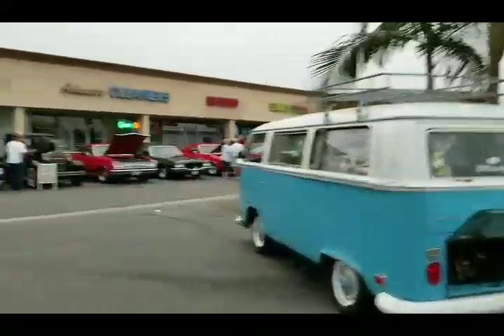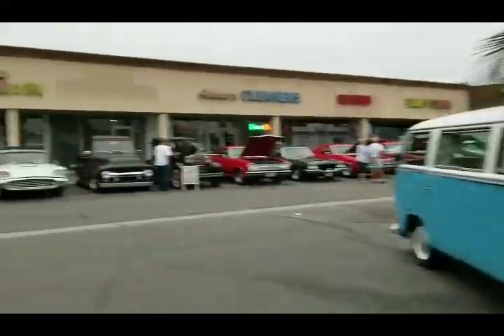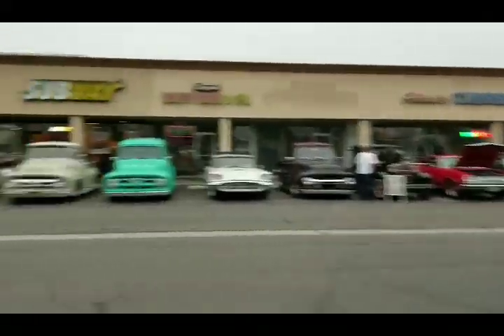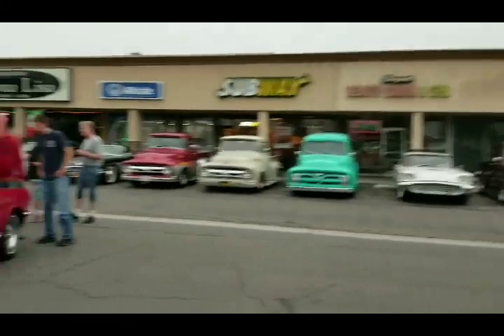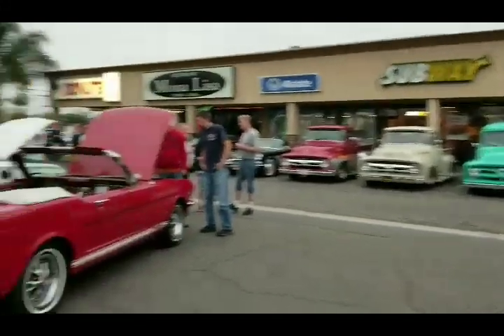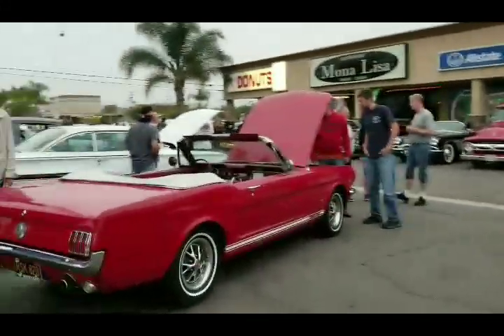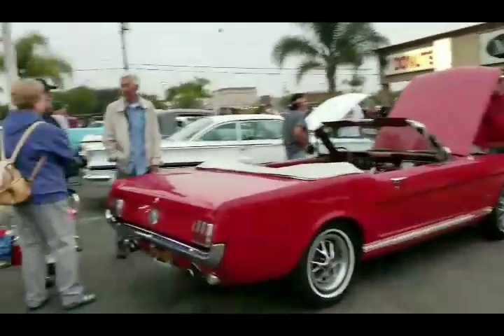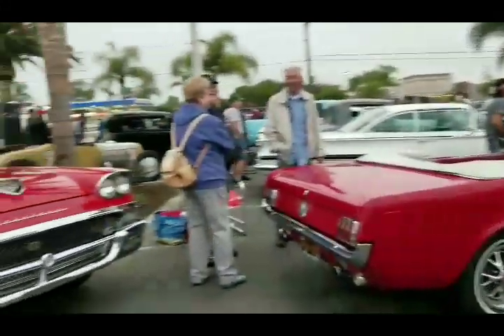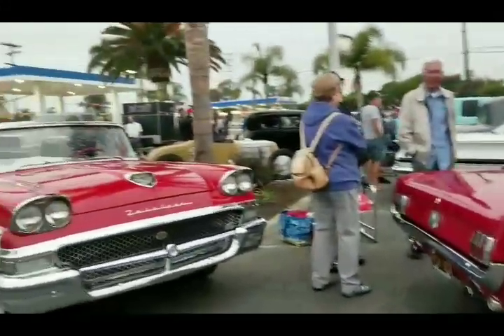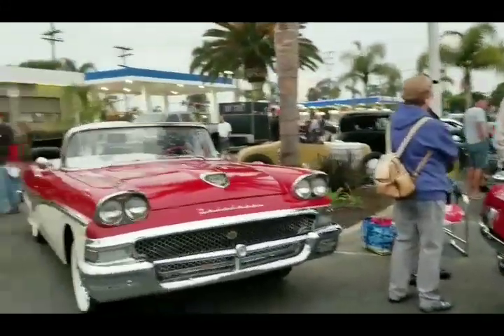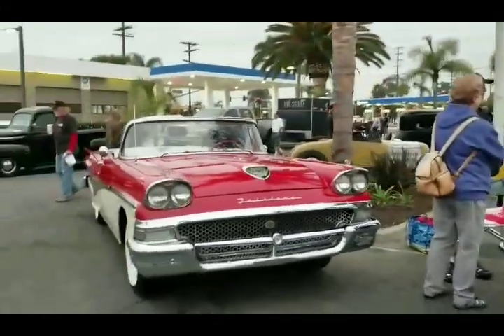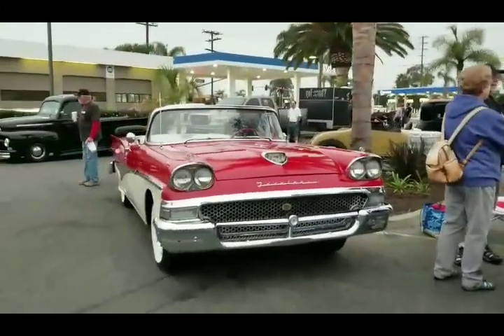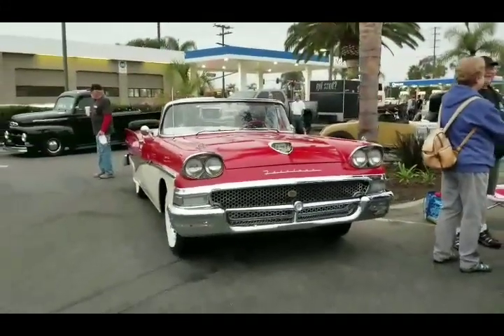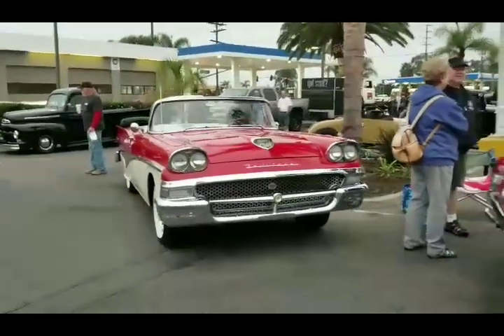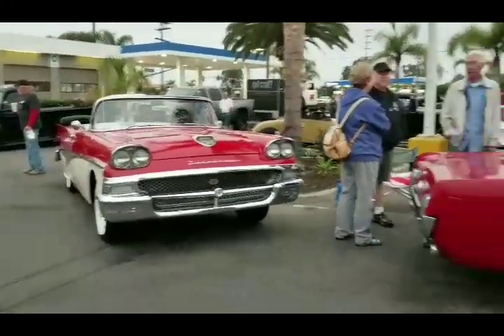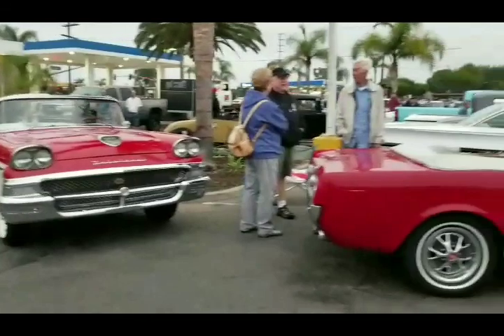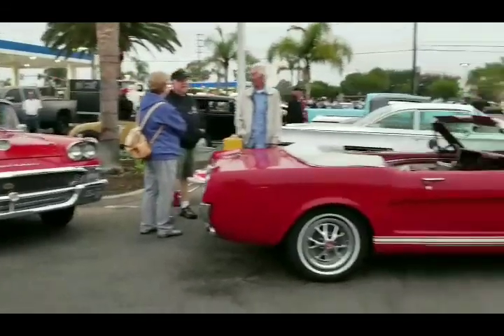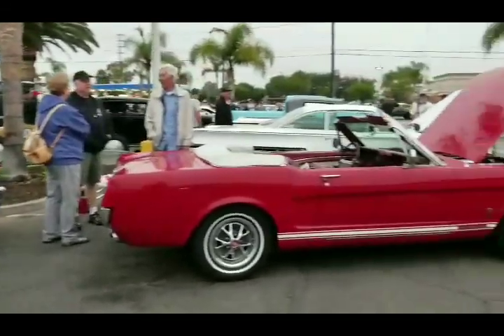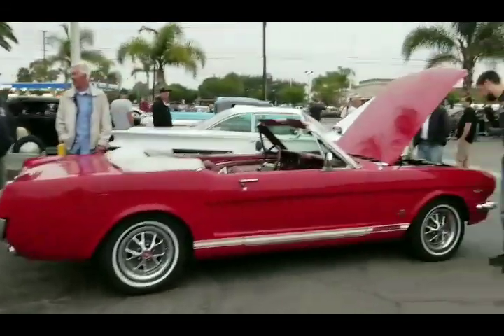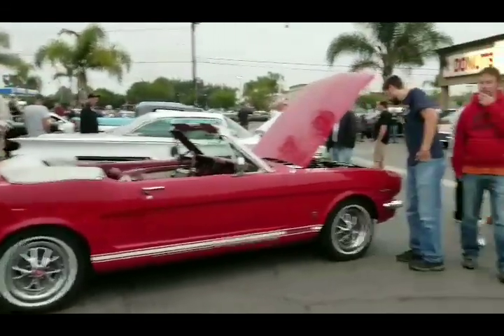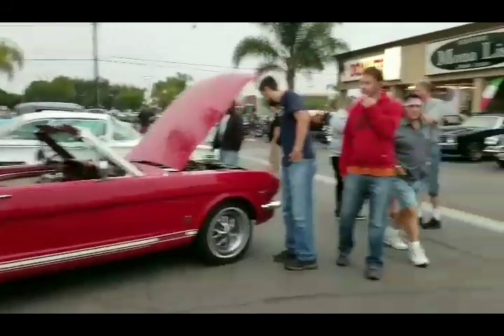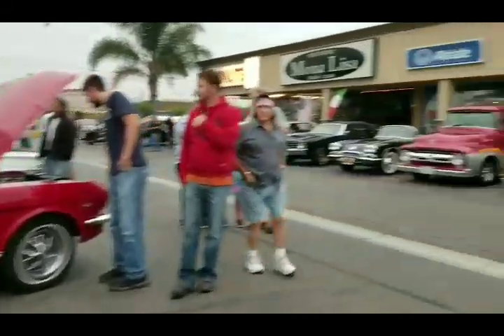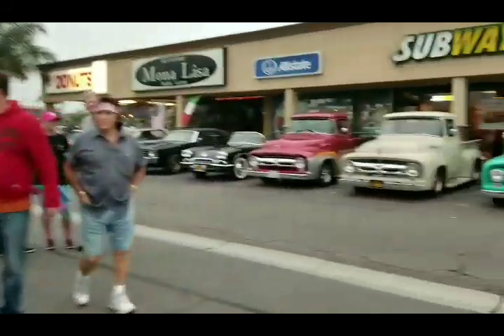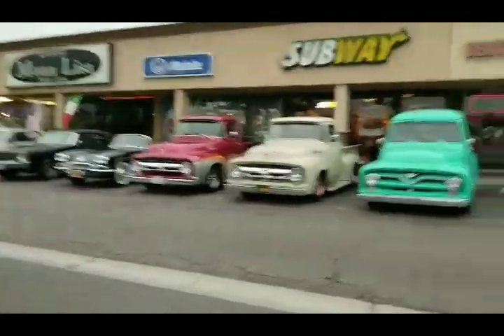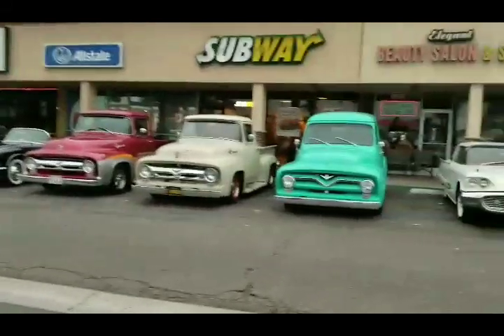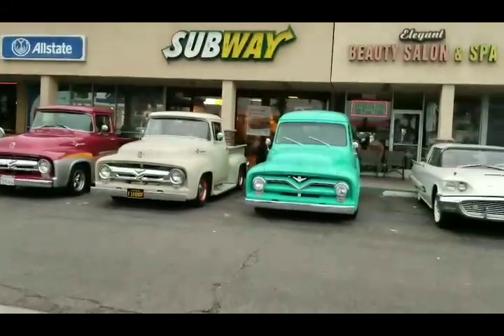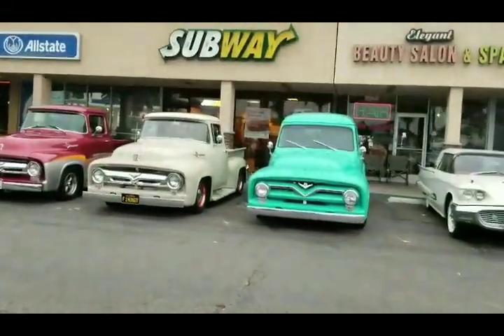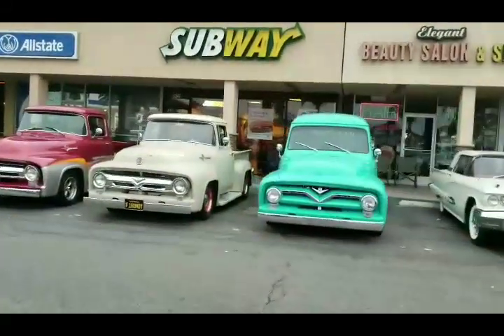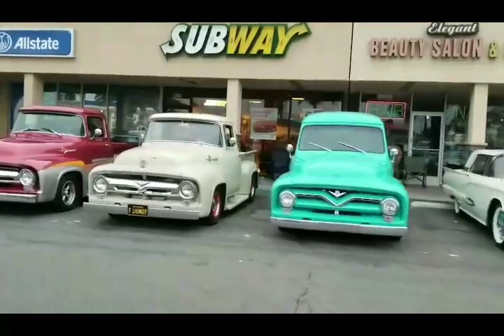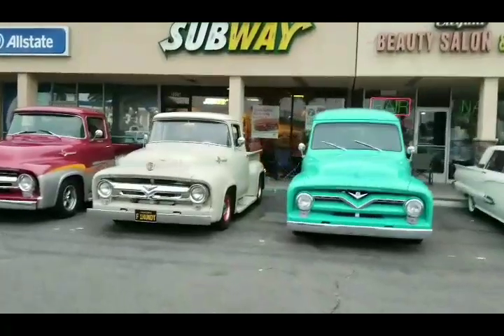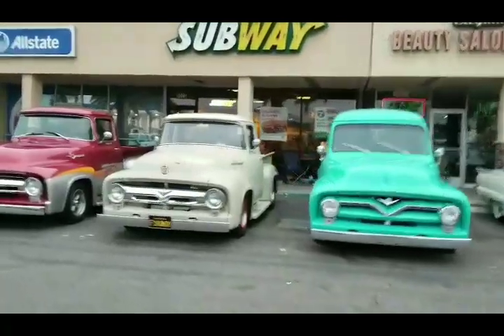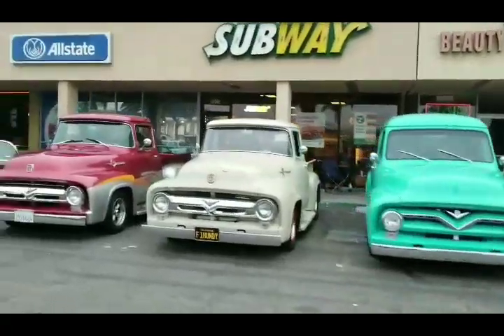Wow, another packed house. We got Fords on the apron - Fairlane and Mustang. Got a lot of F-Series trucks, F-100s.